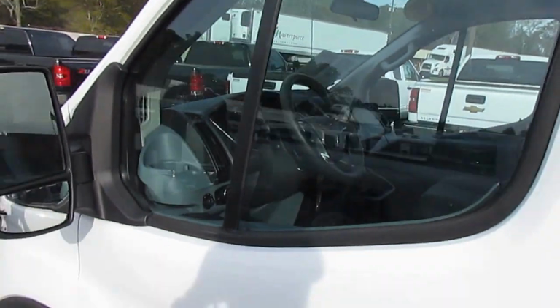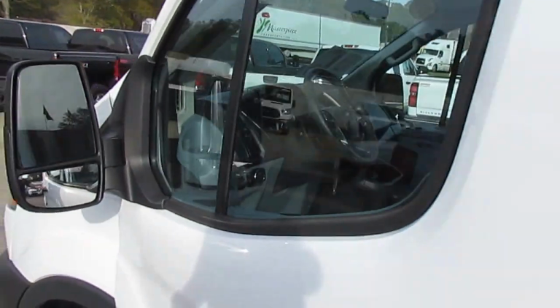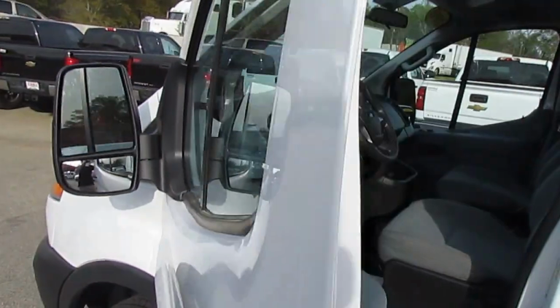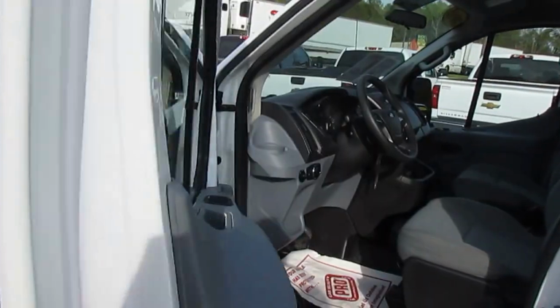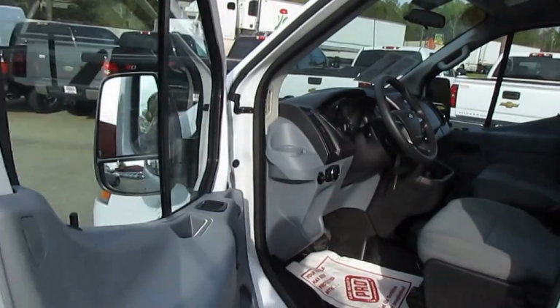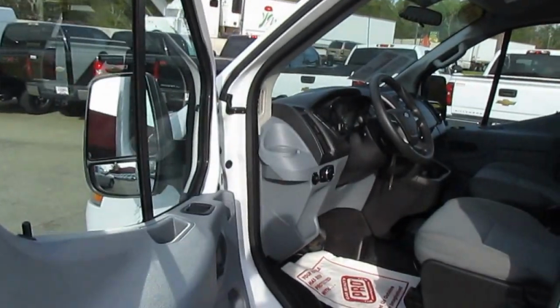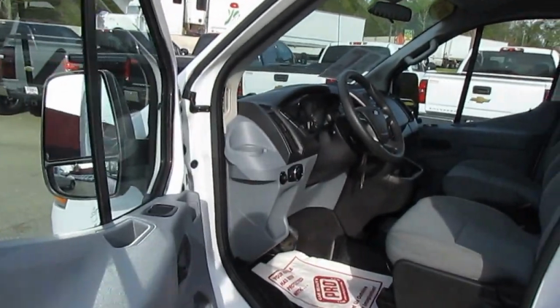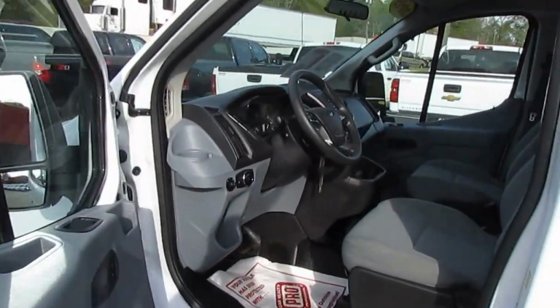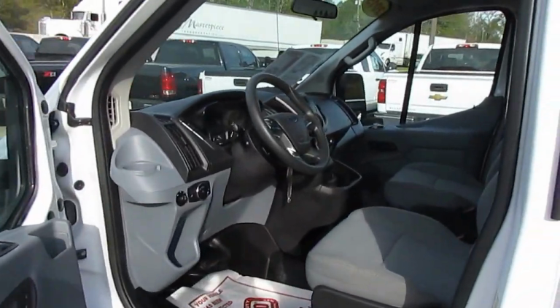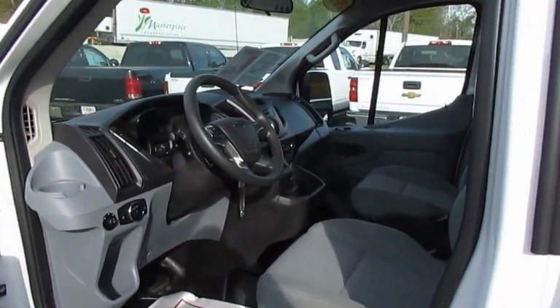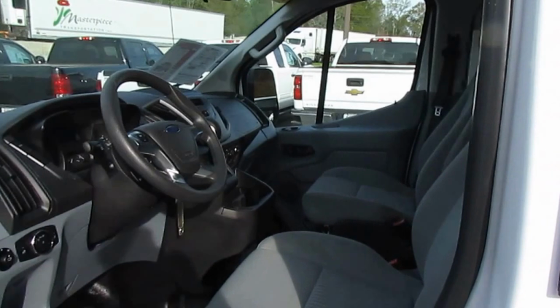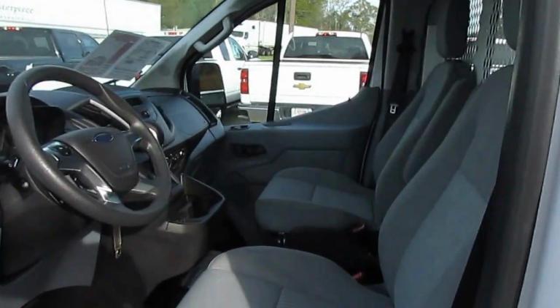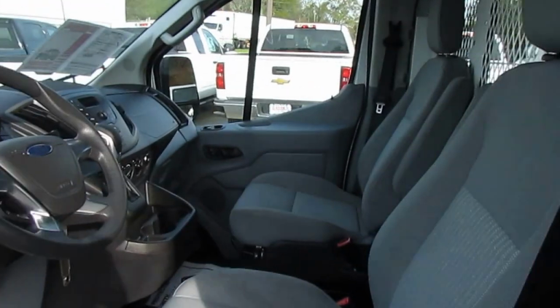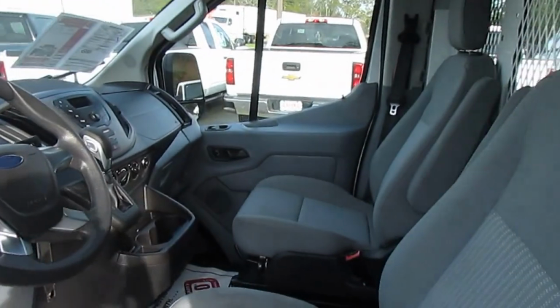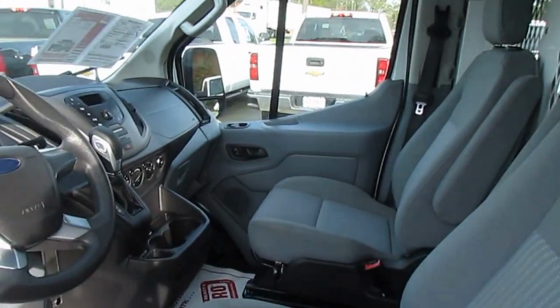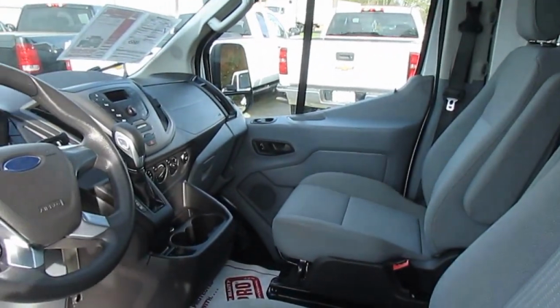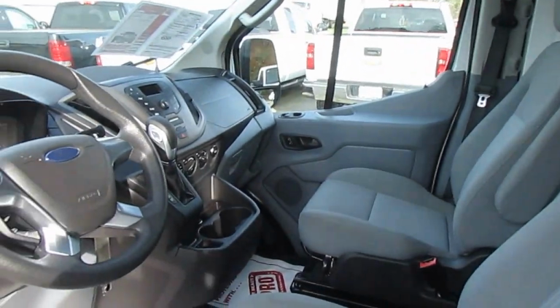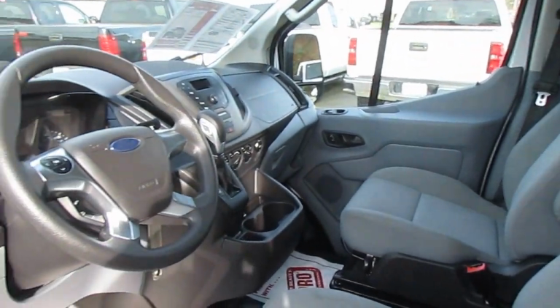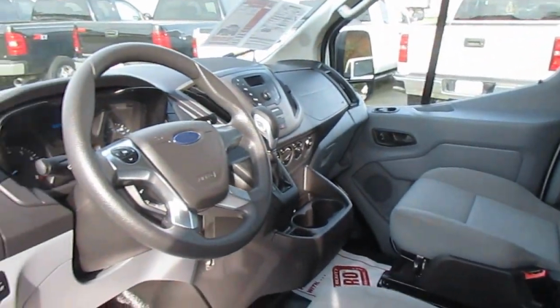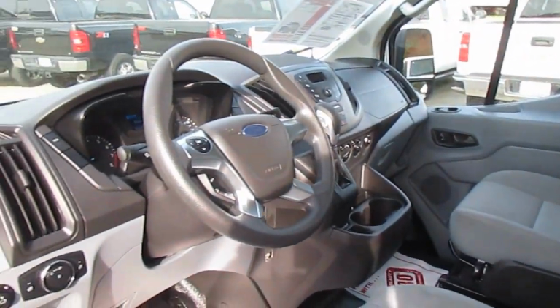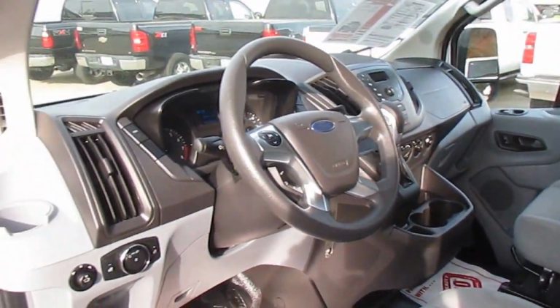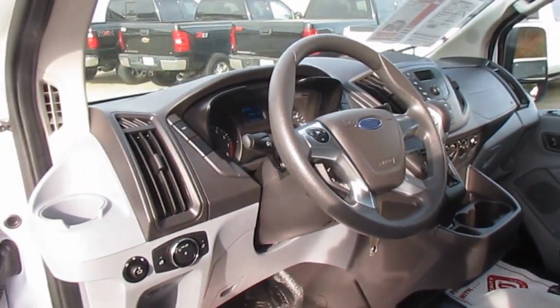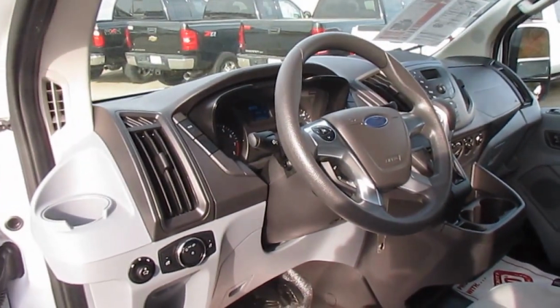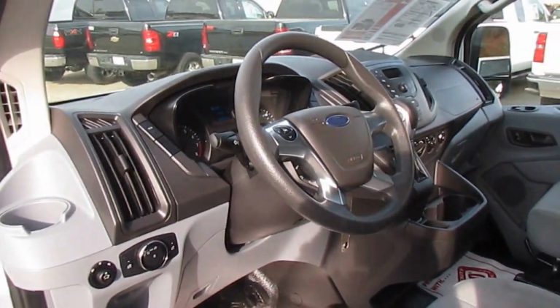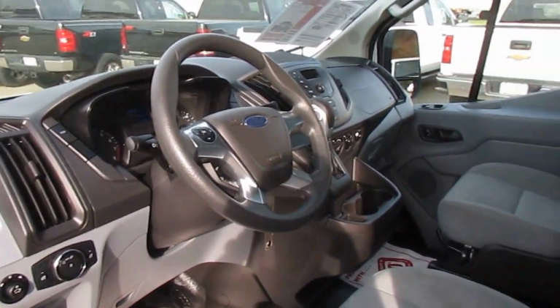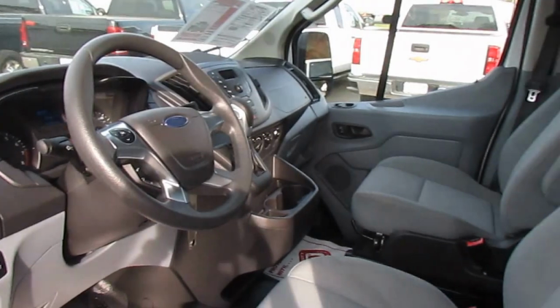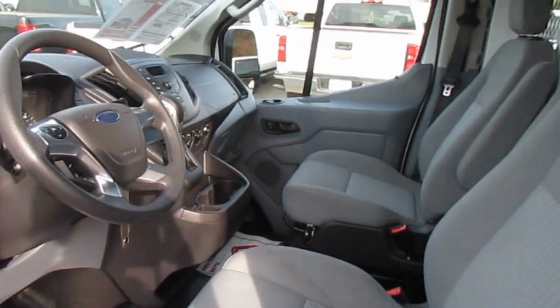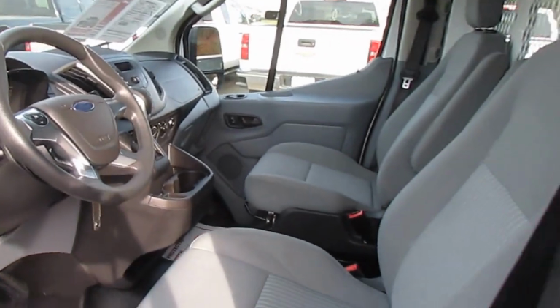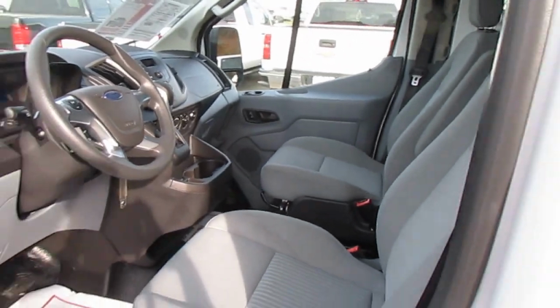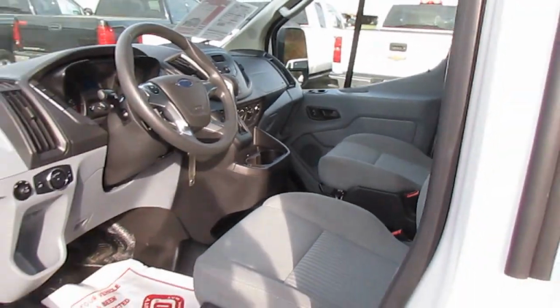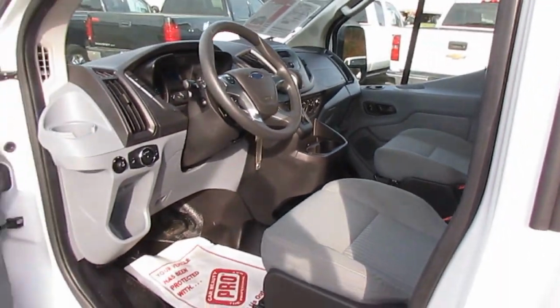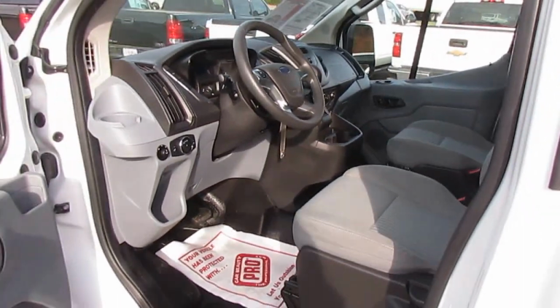This van has a 3.7 liter V6 engine, 6 speed automatic transmission, low low miles, AM FM stereo, cruise control, power windows and door locks.